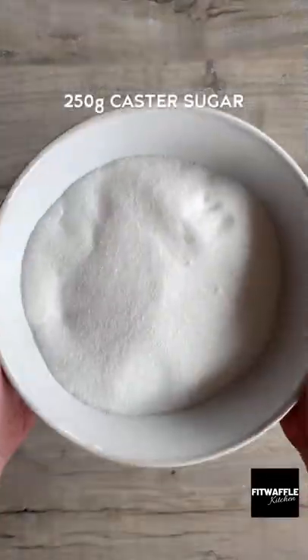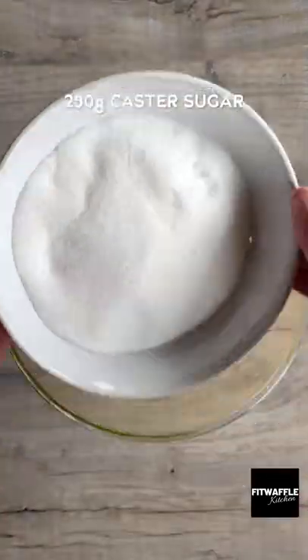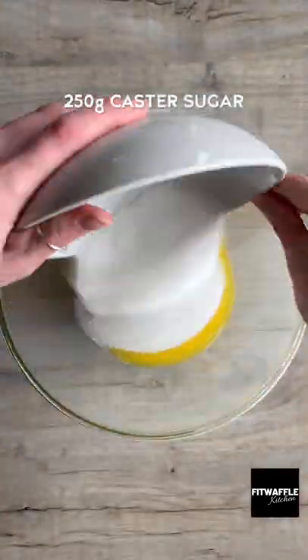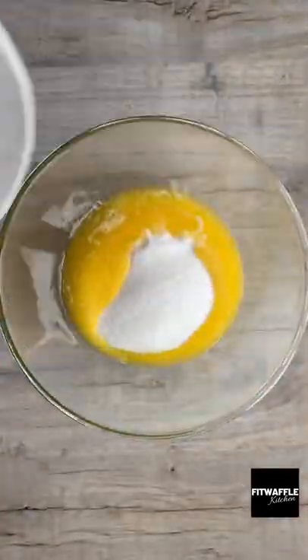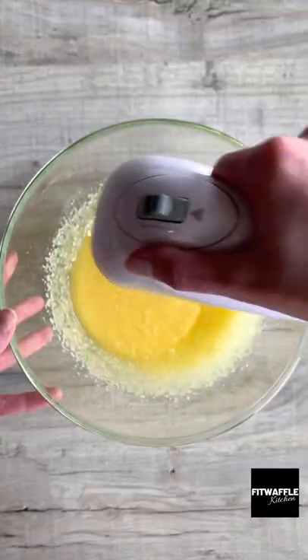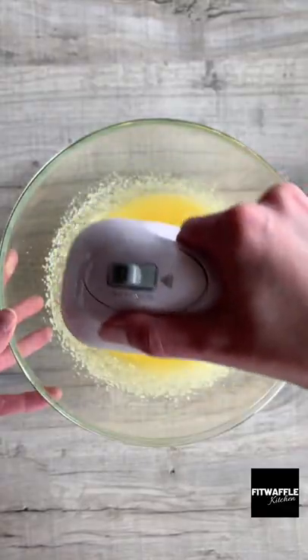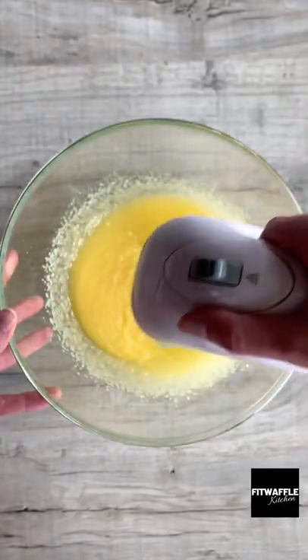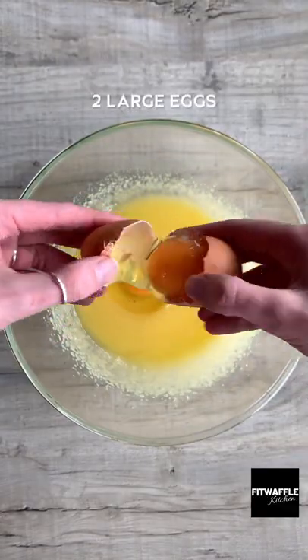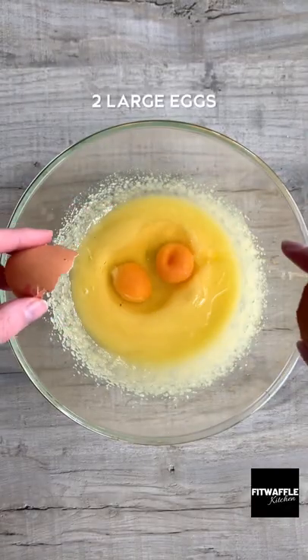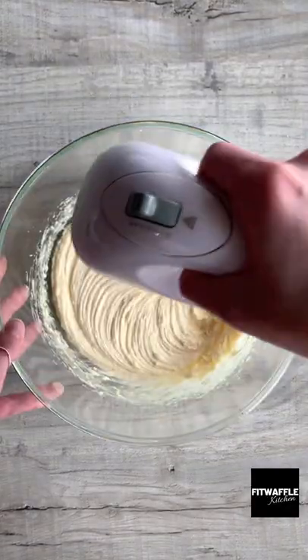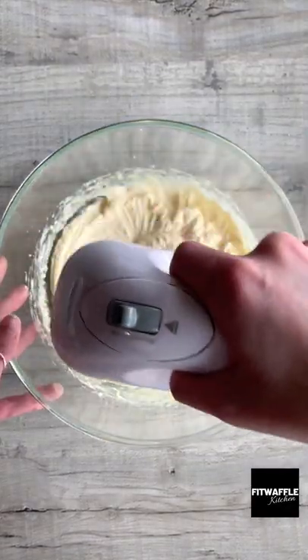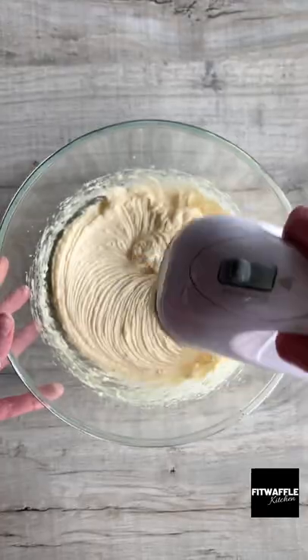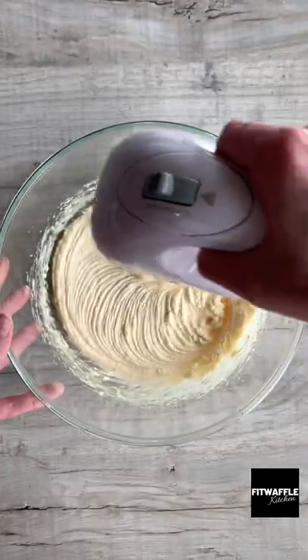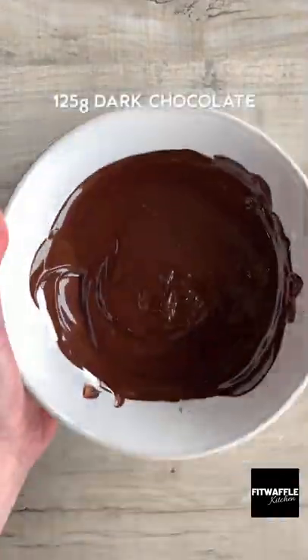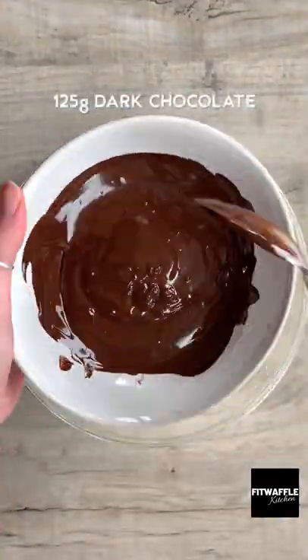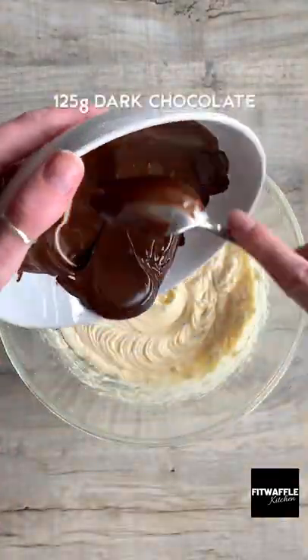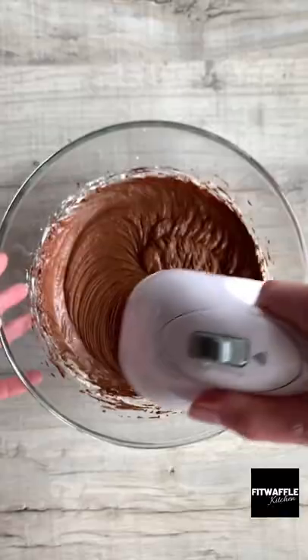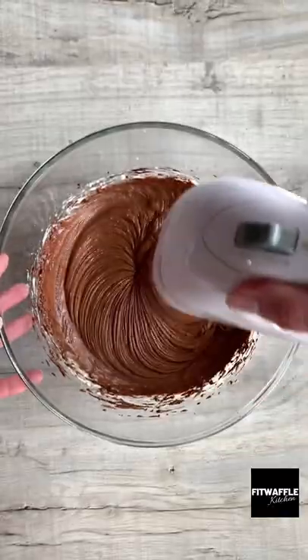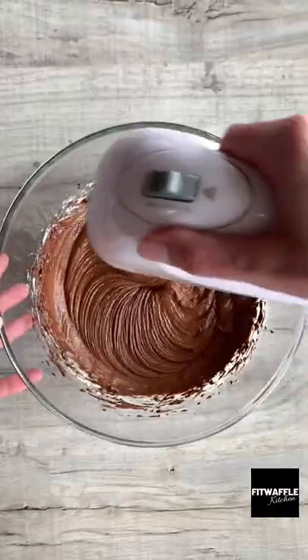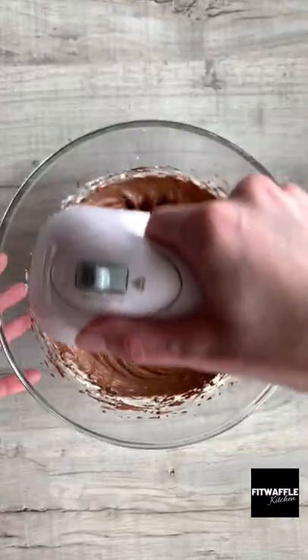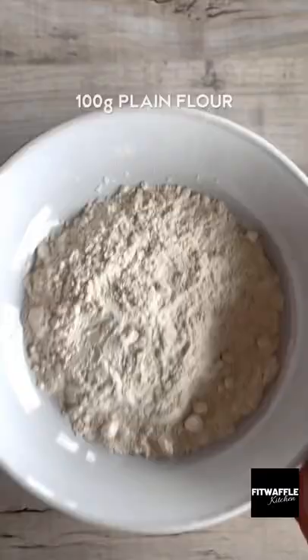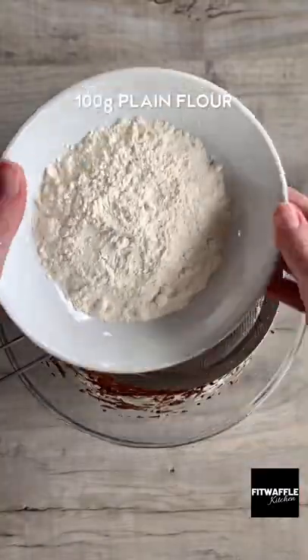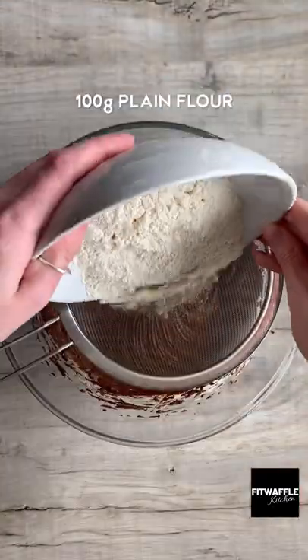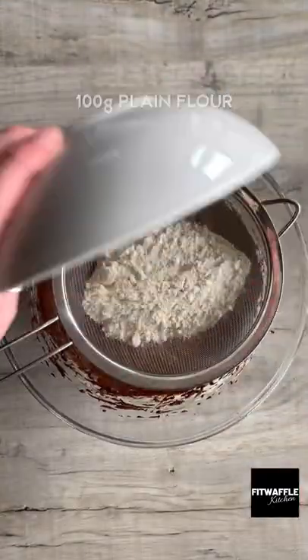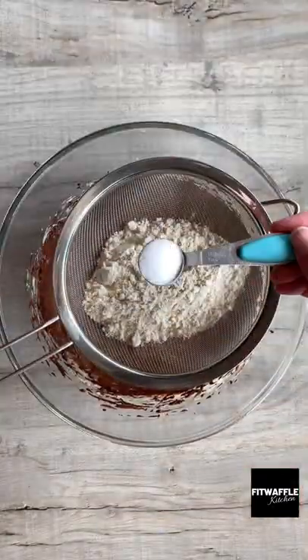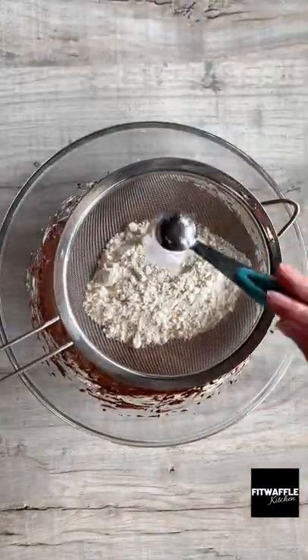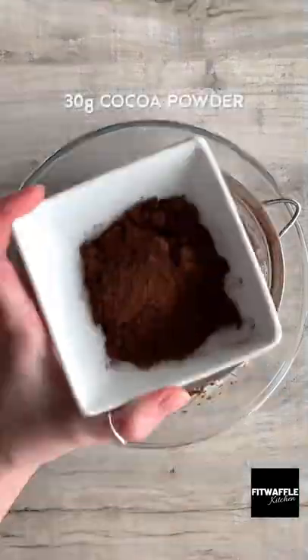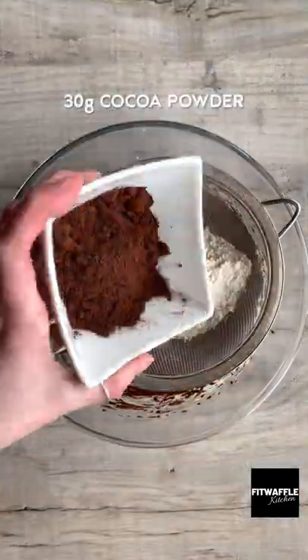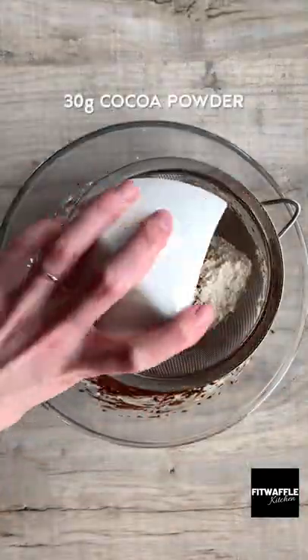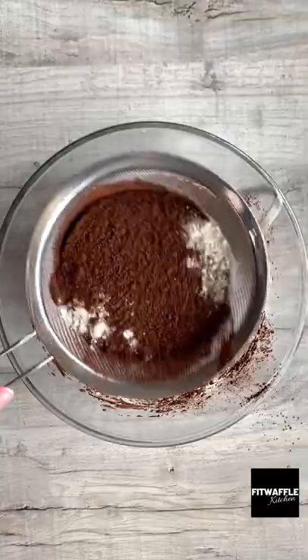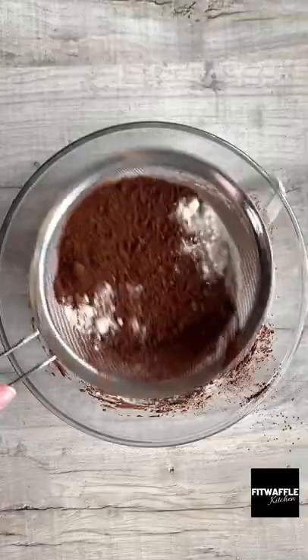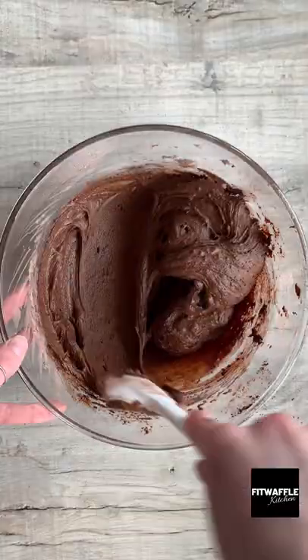For the brownie, whisk together melted butter and caster sugar until smooth. Add your eggs and whisk until thick and fluffy. Add your melted chocolate and whisk this in, then sift in the flour, salt, and cocoa powder and fold these into the mix.